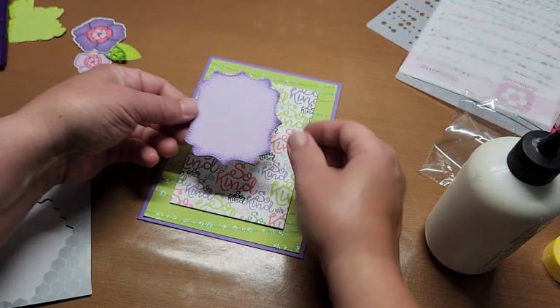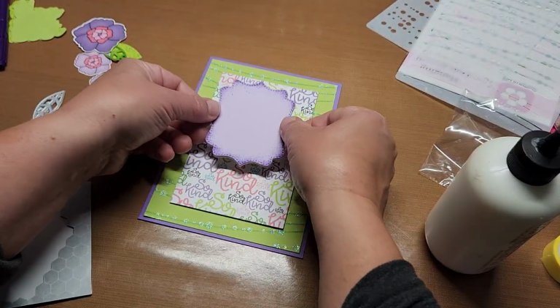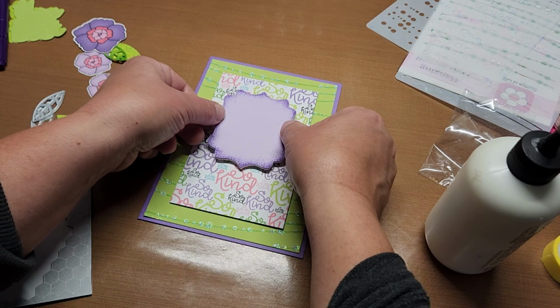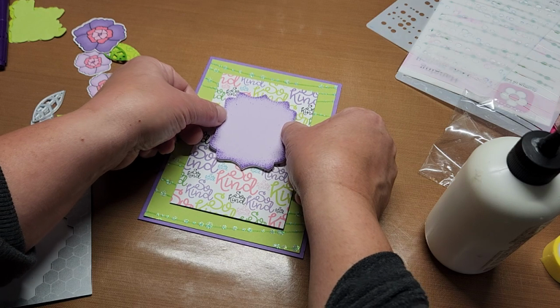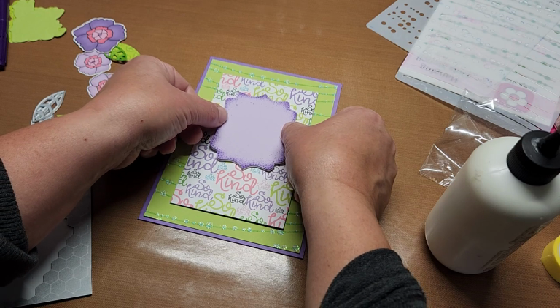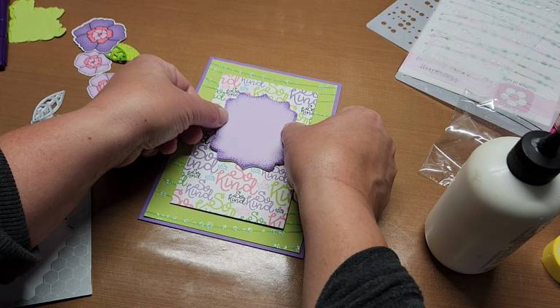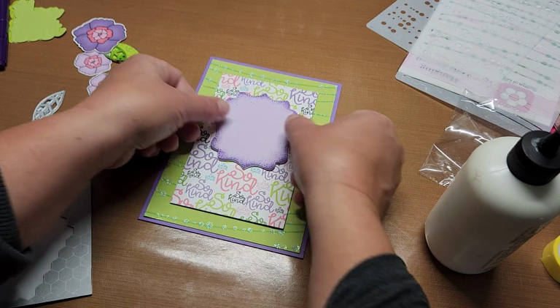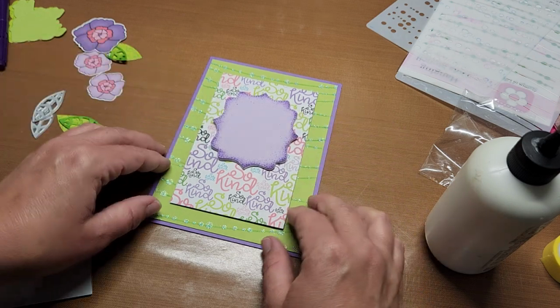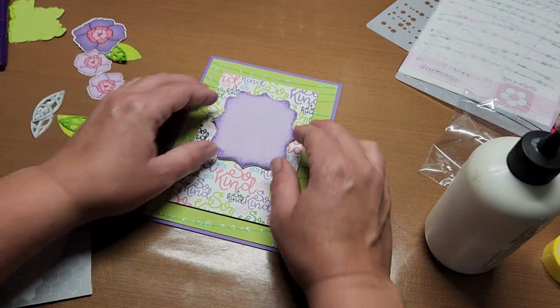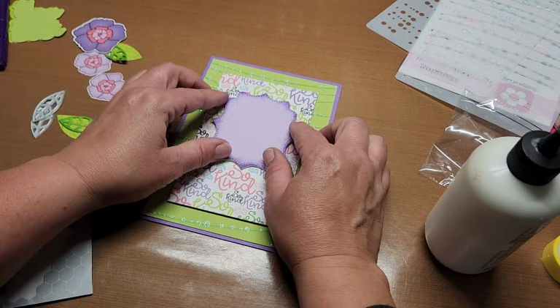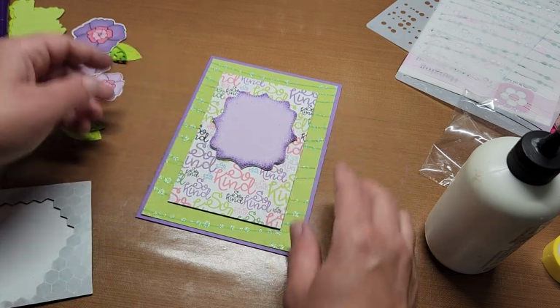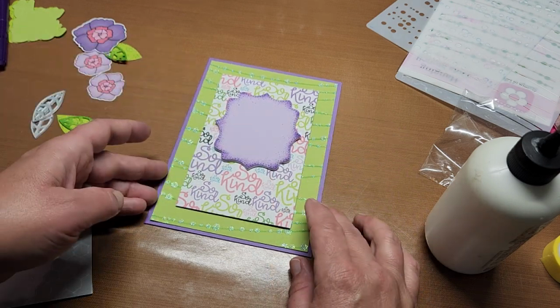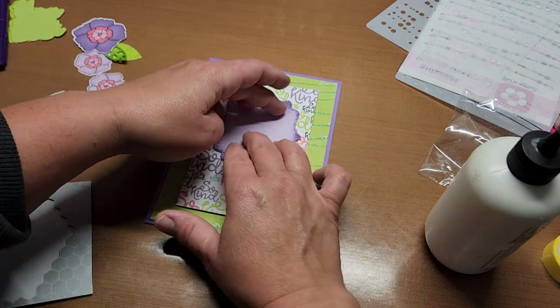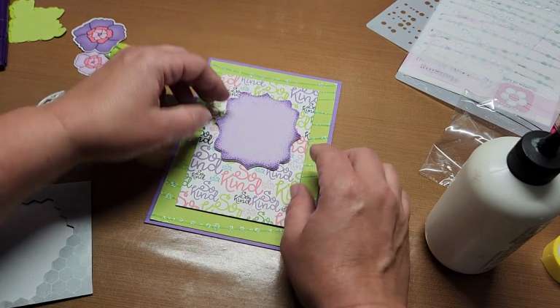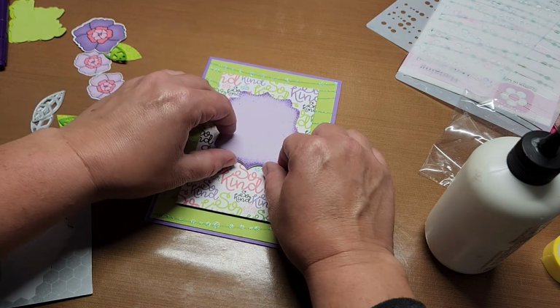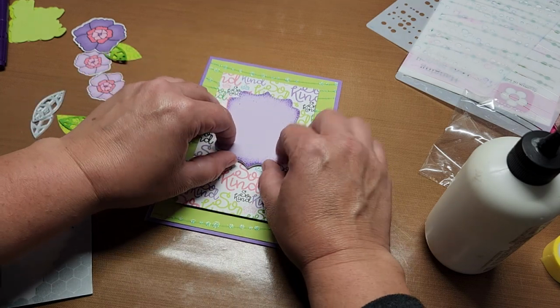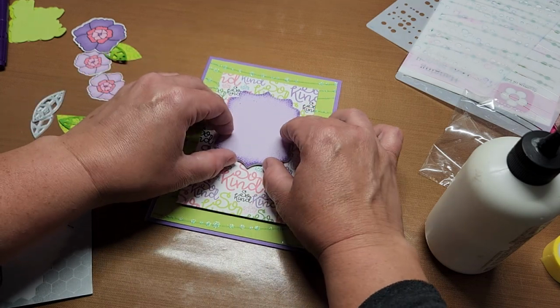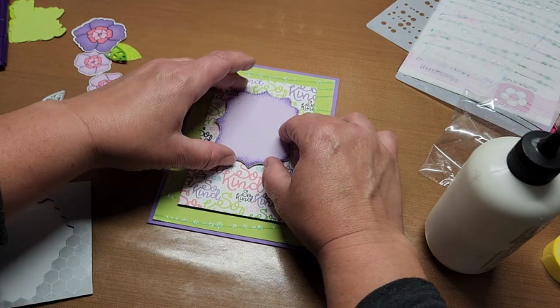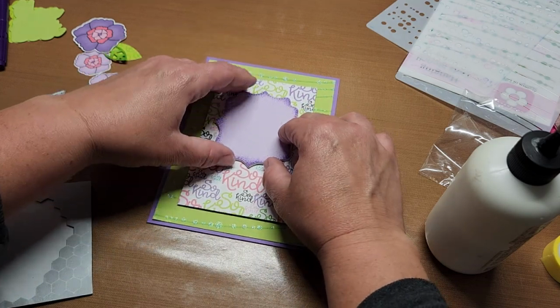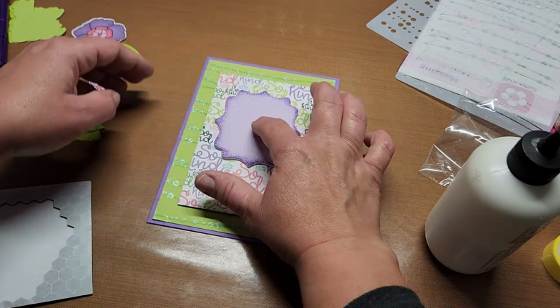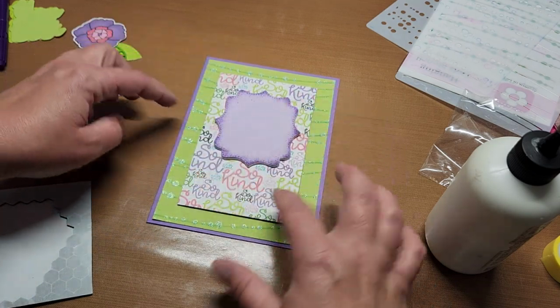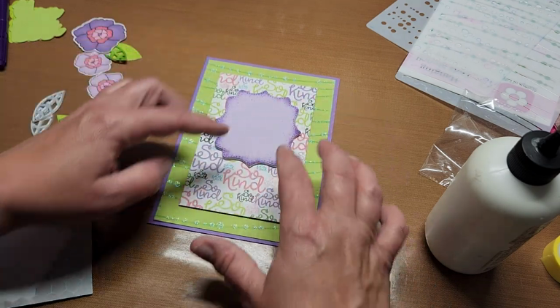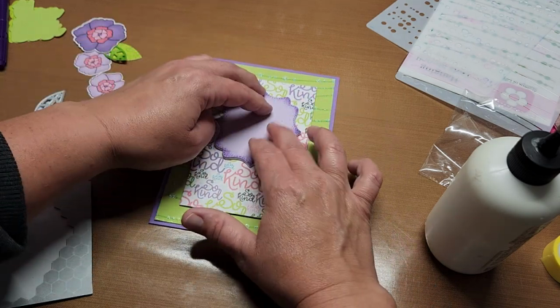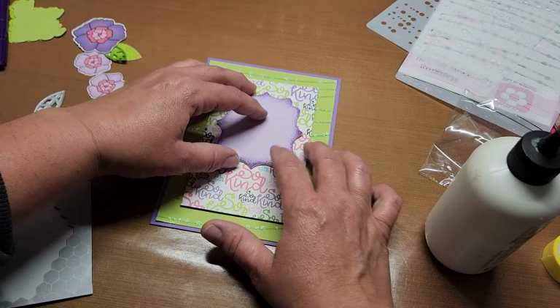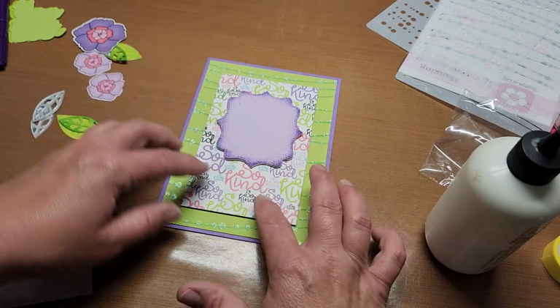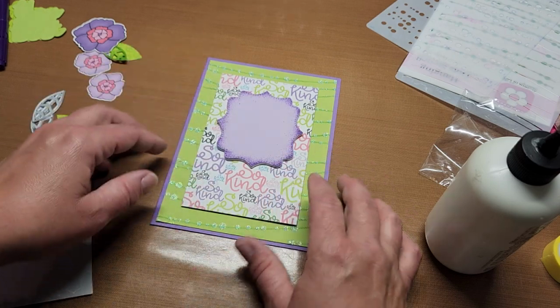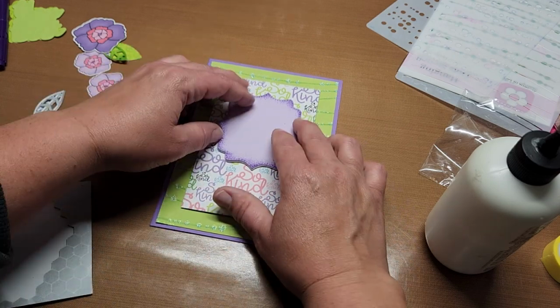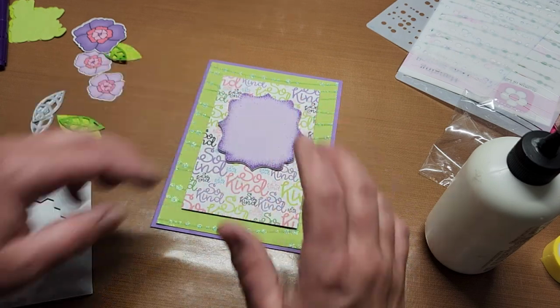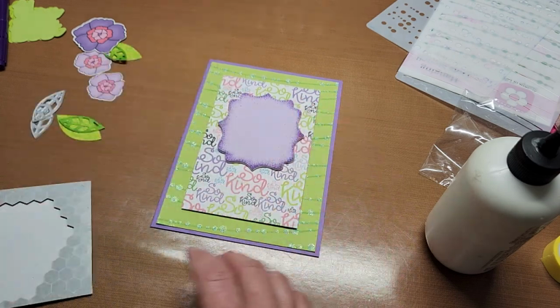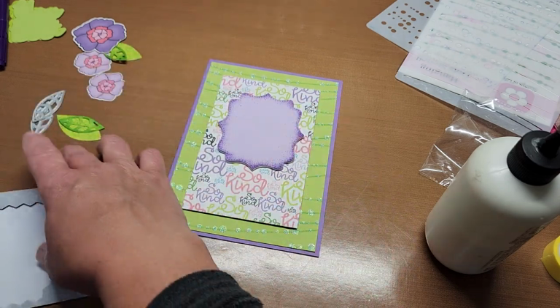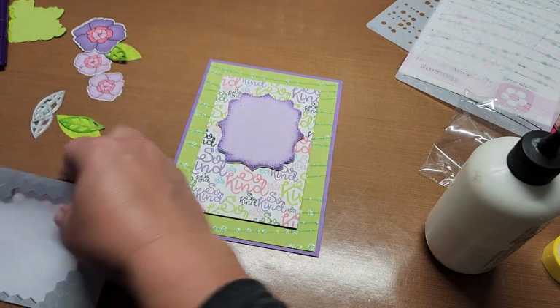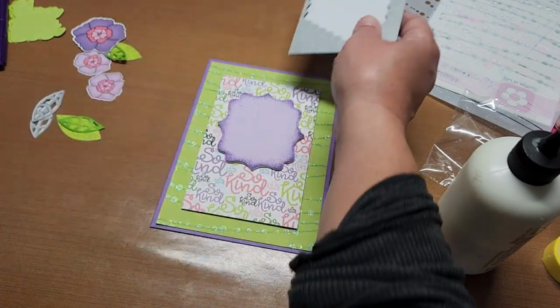I'm going to go a little bit towards the top. Isn't that looking fun — the dimension with the foam and then the pop dots on that layer. Really fun.